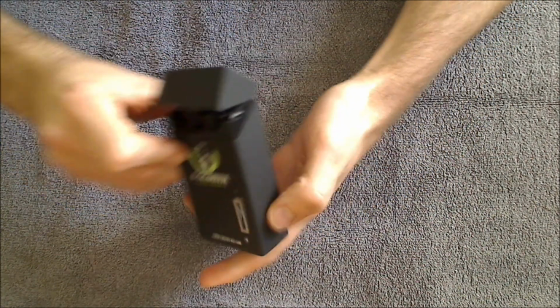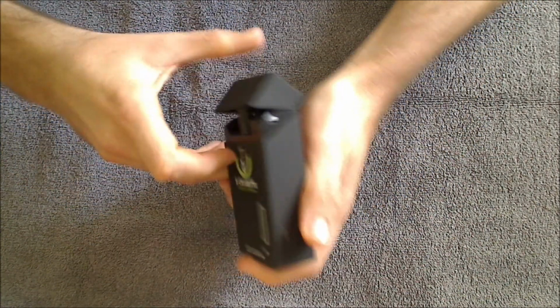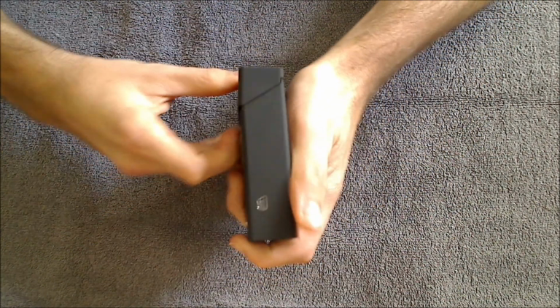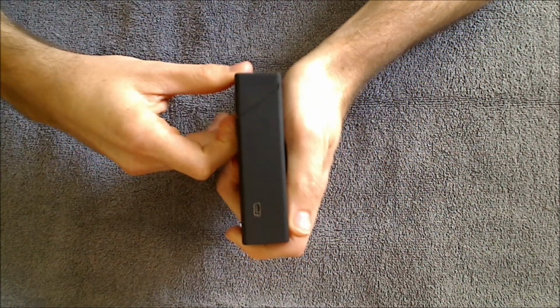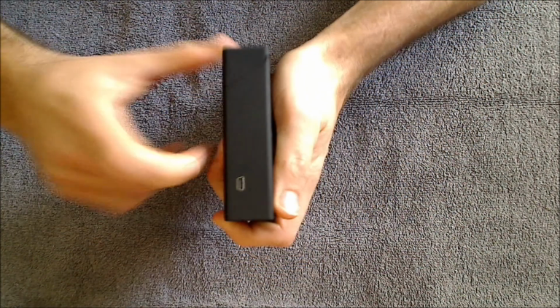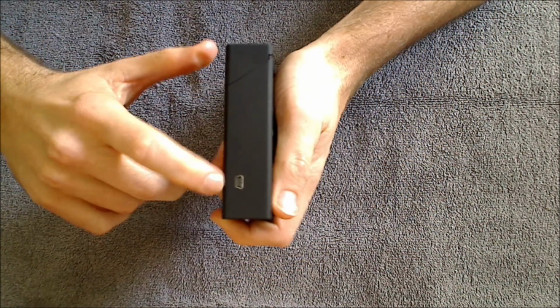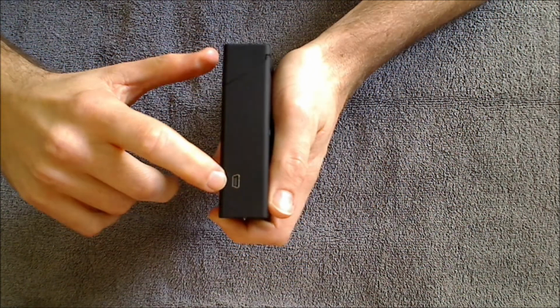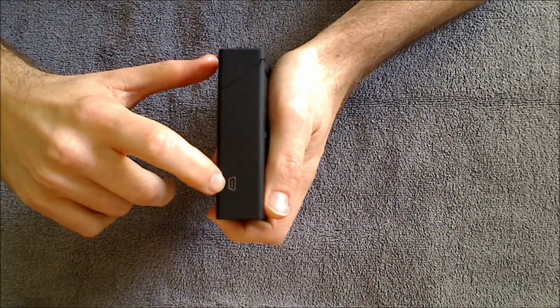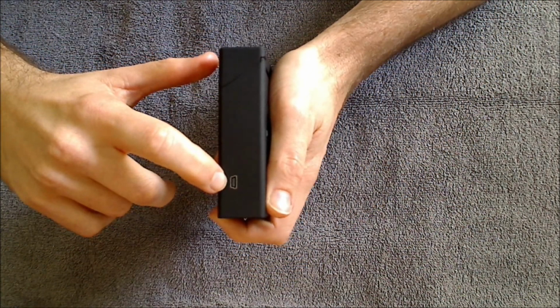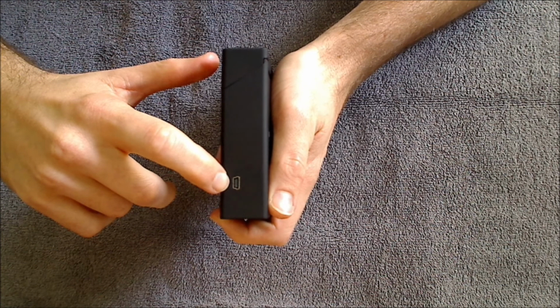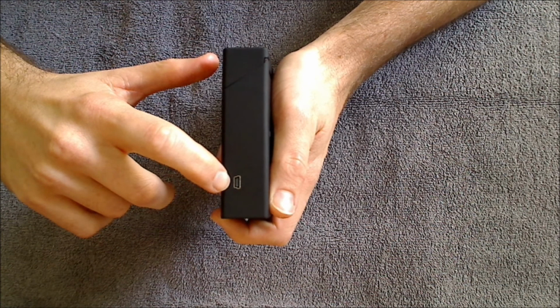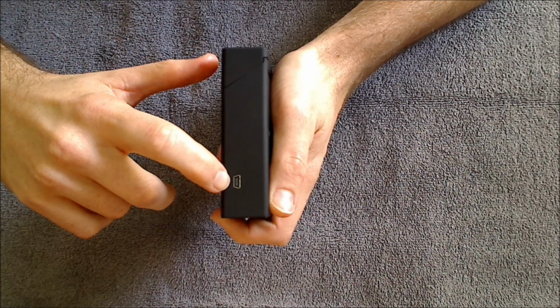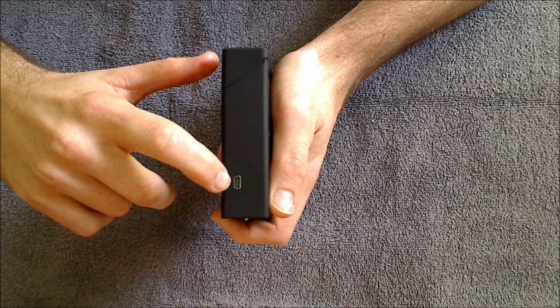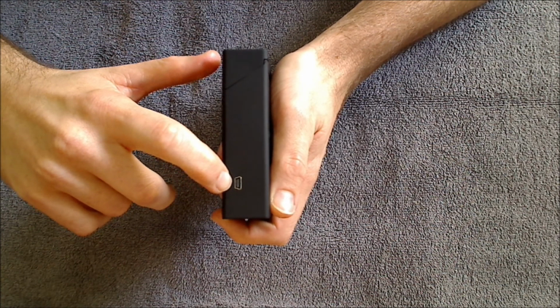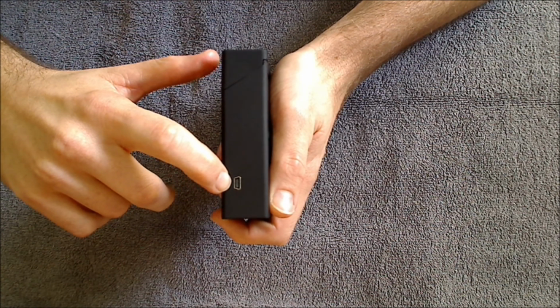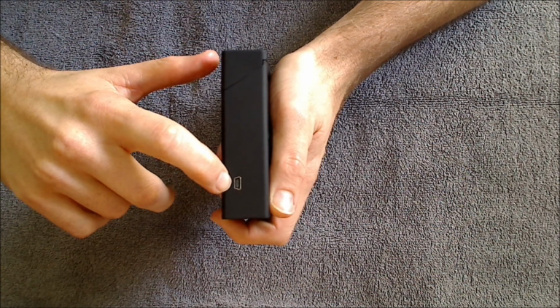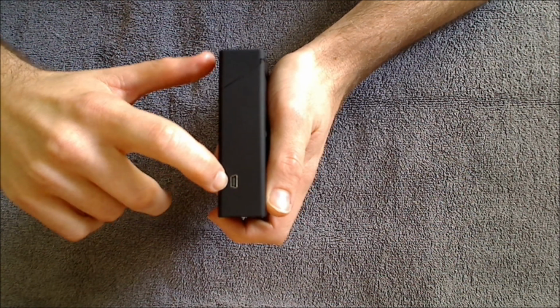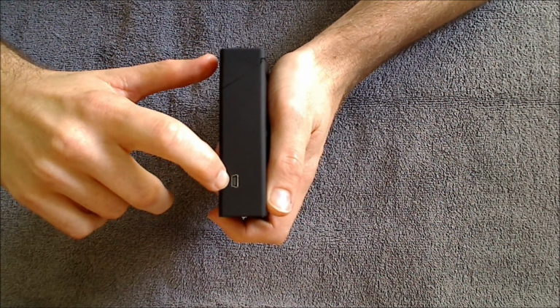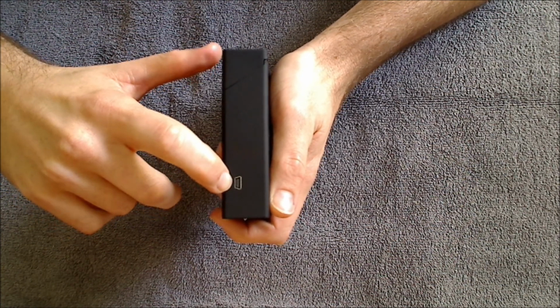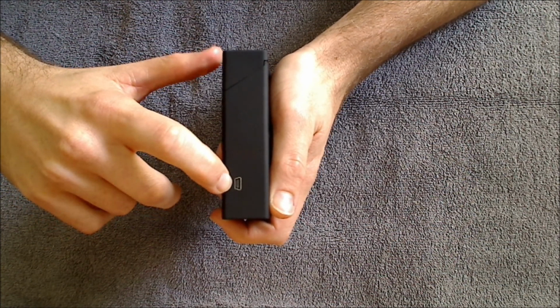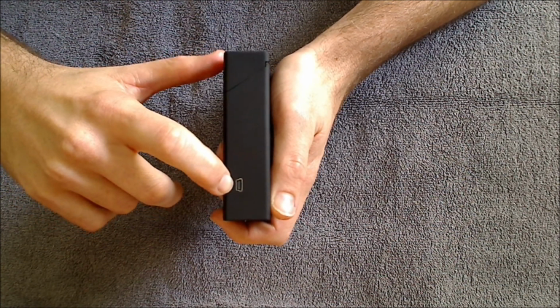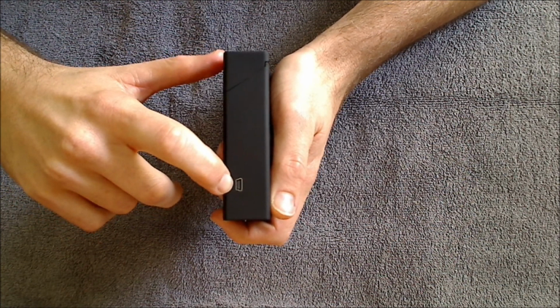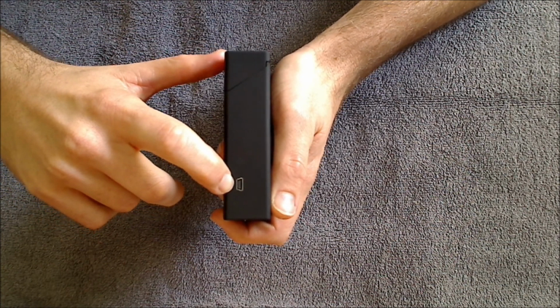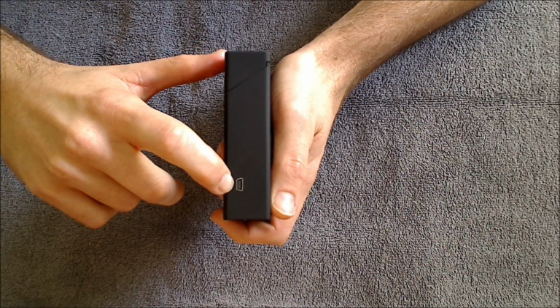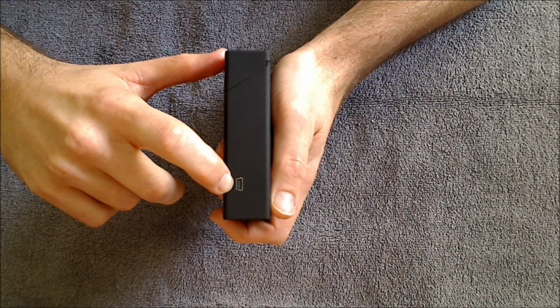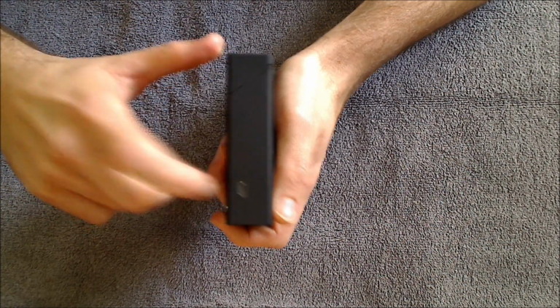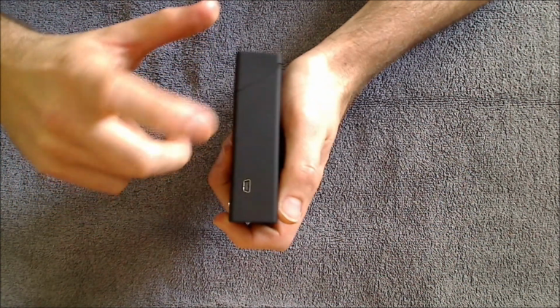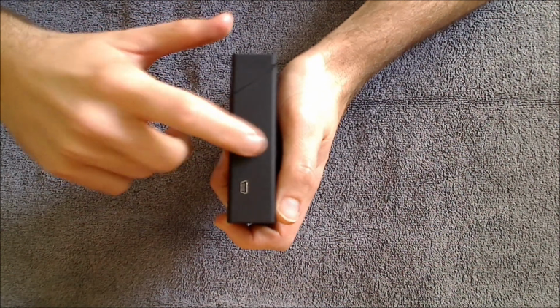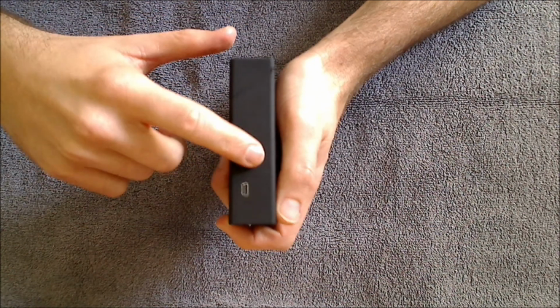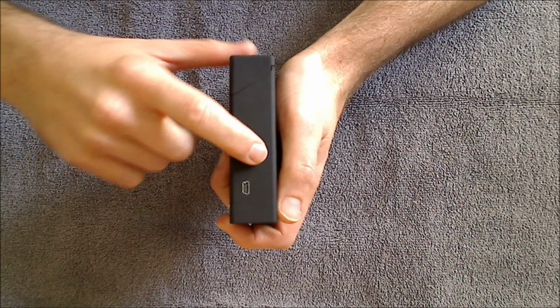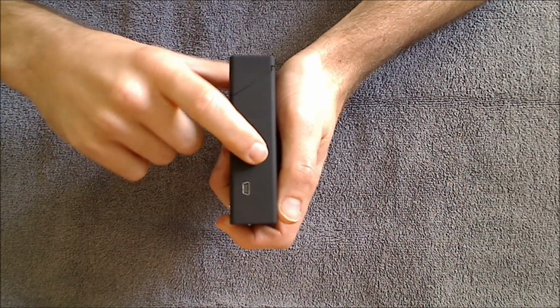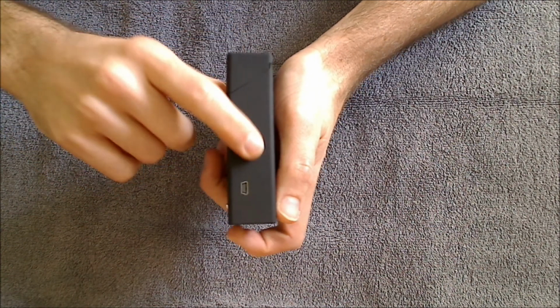One last thing — on the side is the charging slot. Simply plug in the USB port here and then hook it up to some power to start charging the battery for the PCC case.